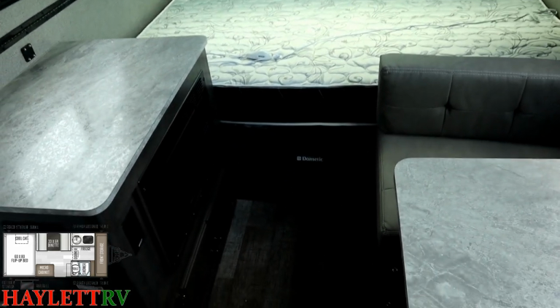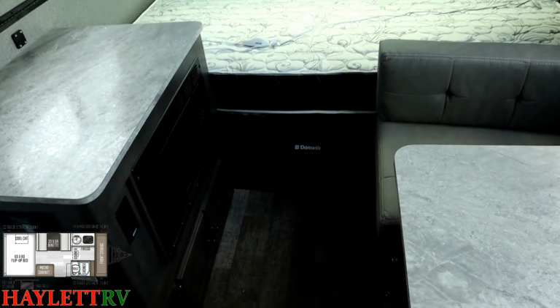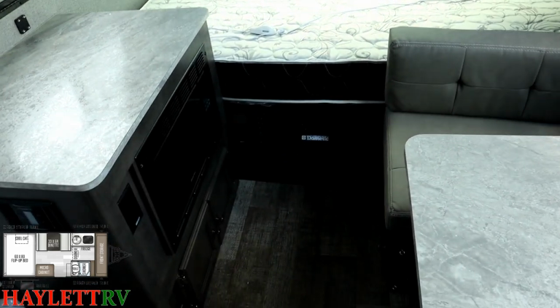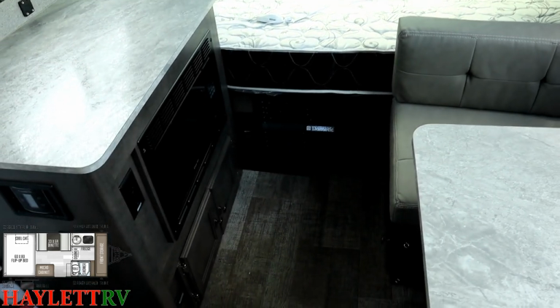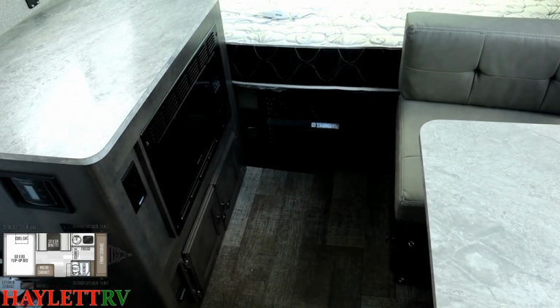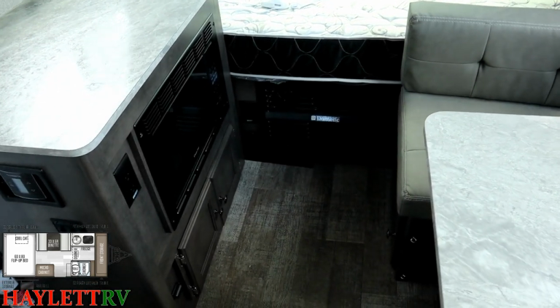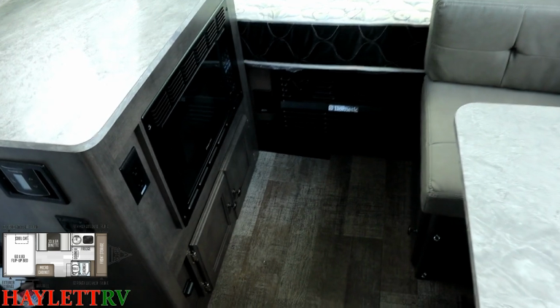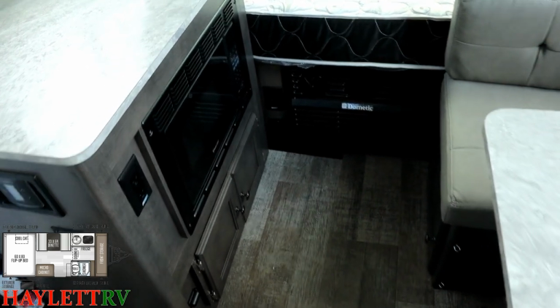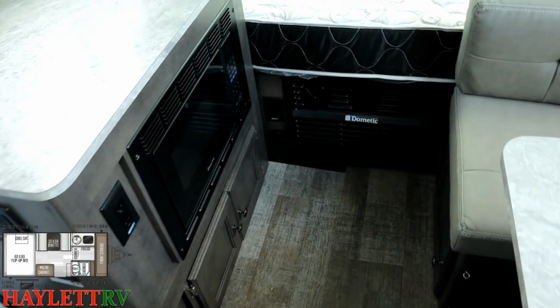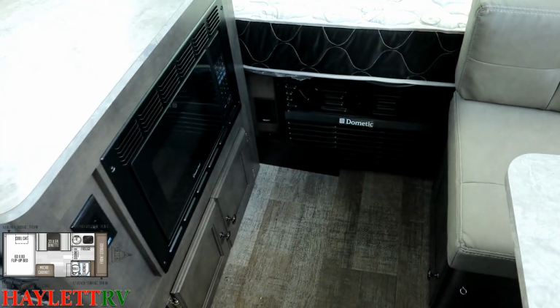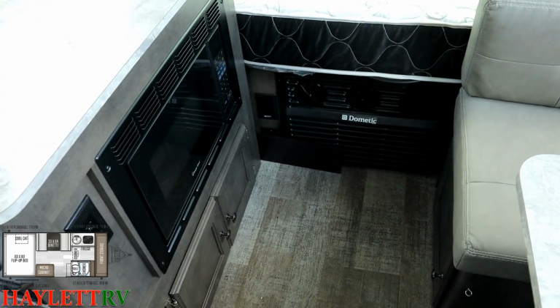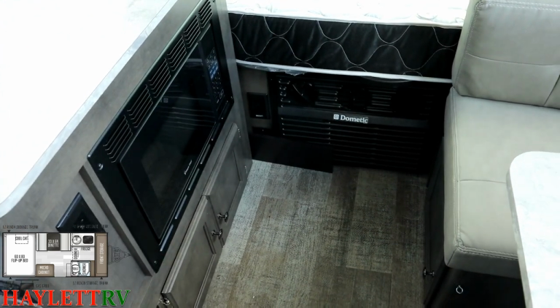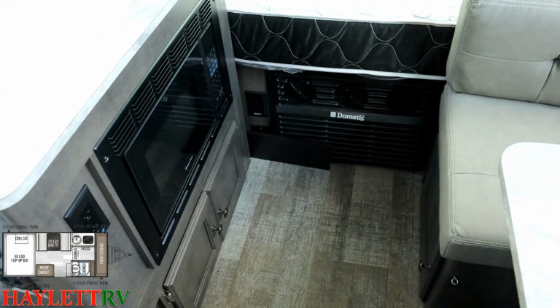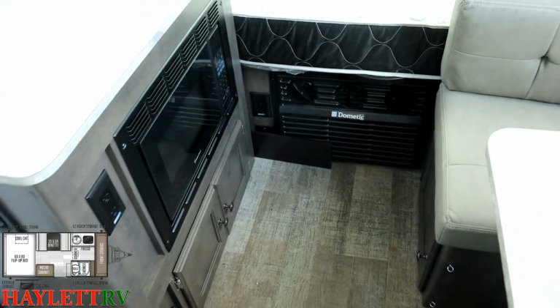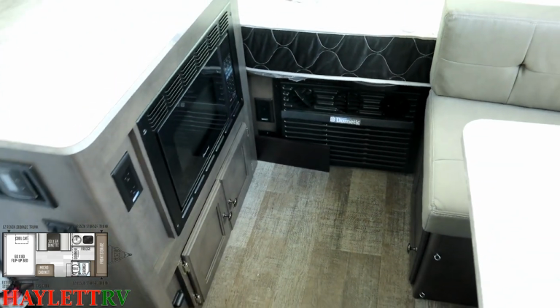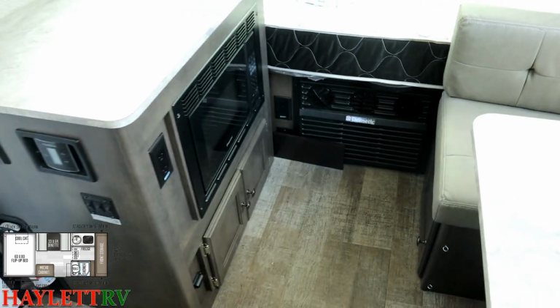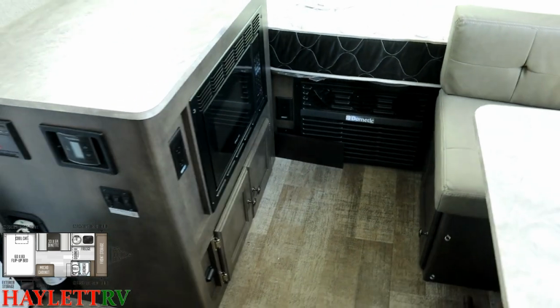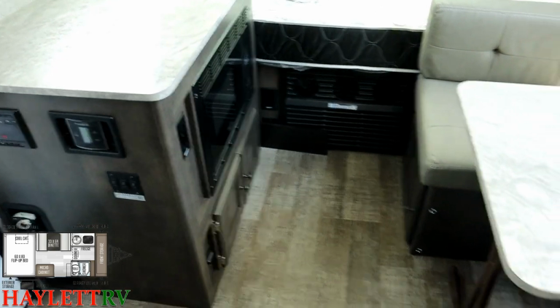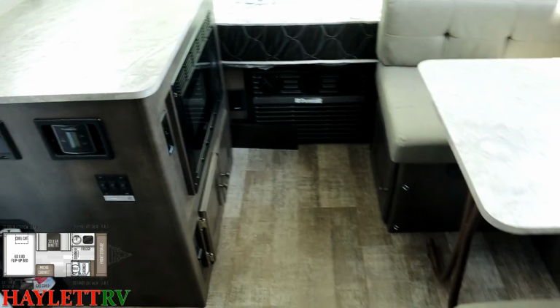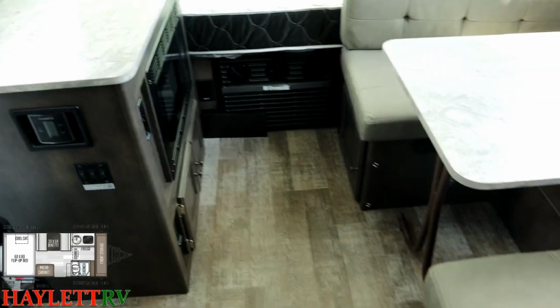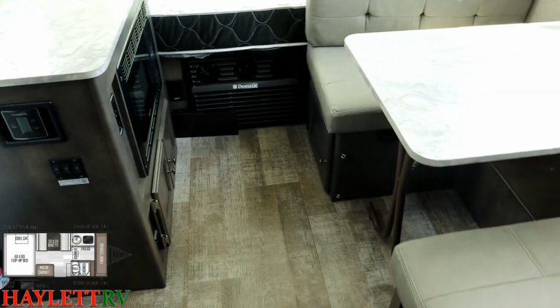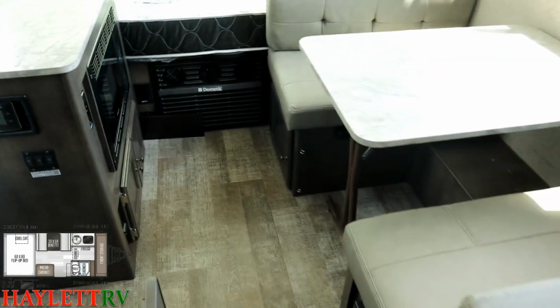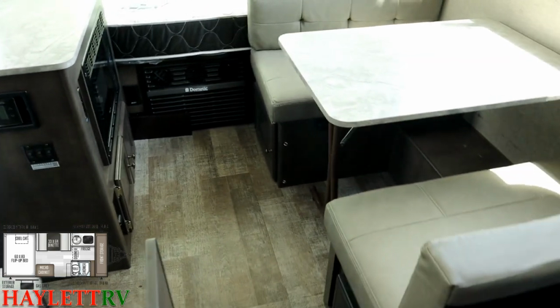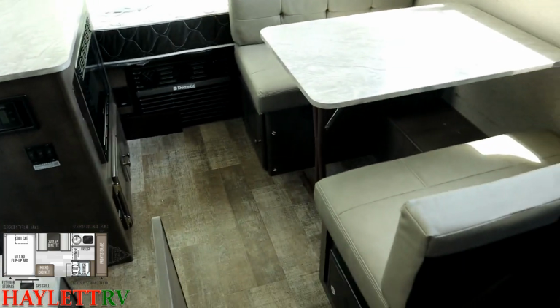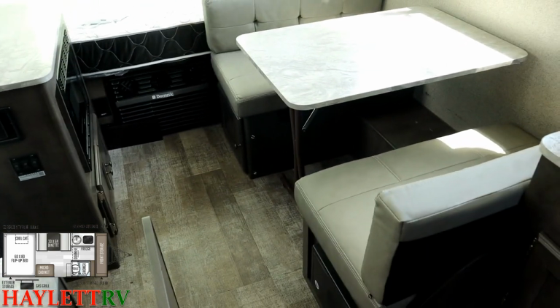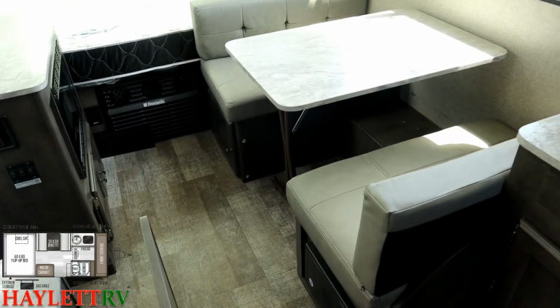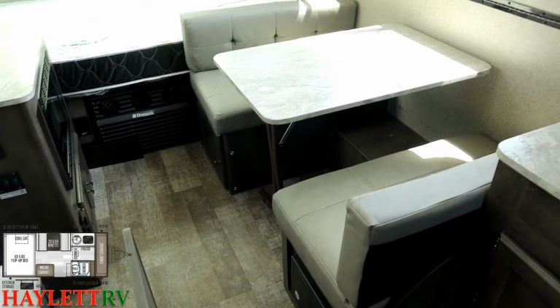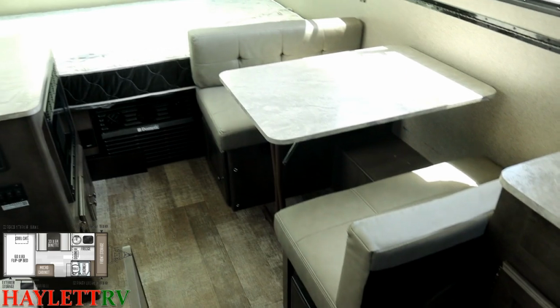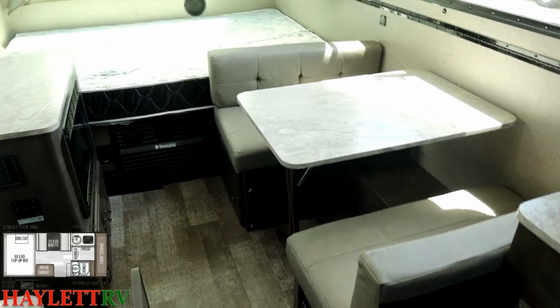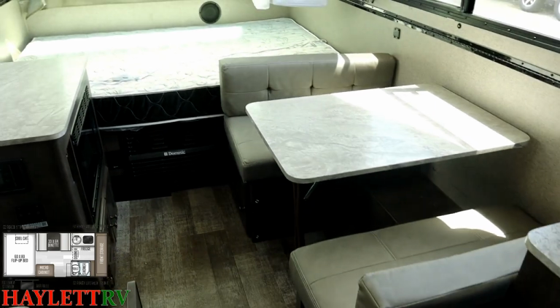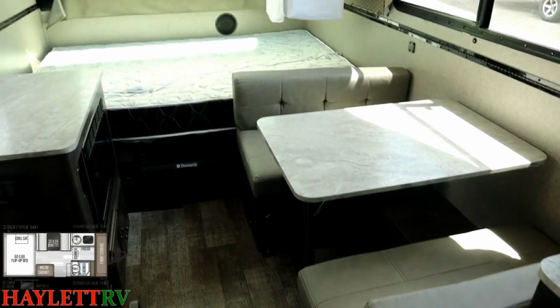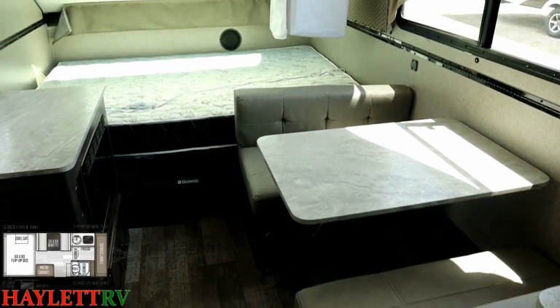Down here you've got the Dometic Cool Cat, which is a bi-directional heat pump — in plain English it's either an electric heater or an air conditioner. Plus, the RV has its own propane furnace, so you have two ways to heat and two ways to cool. Whether you're in a park or off the grid, either way you're good to go.